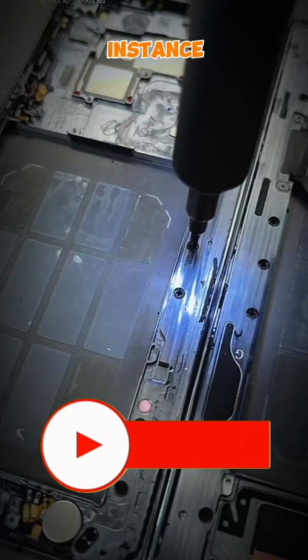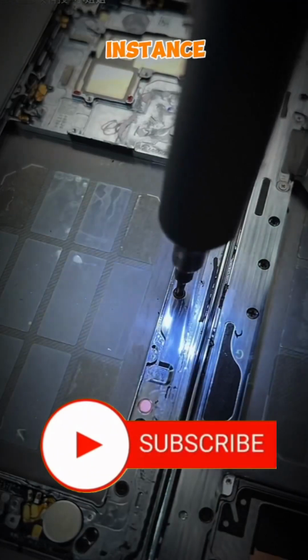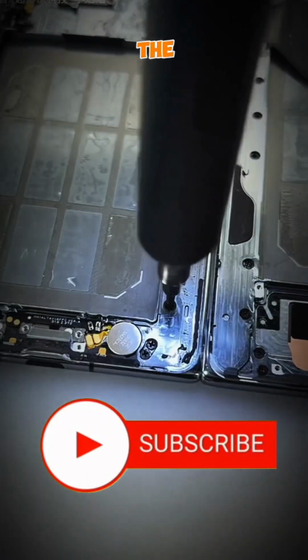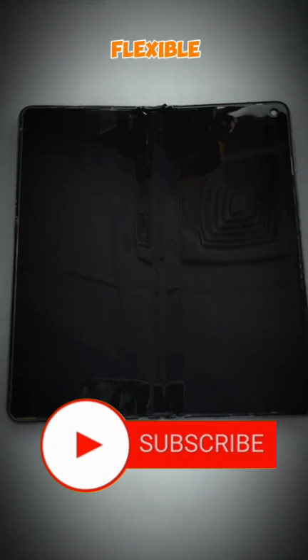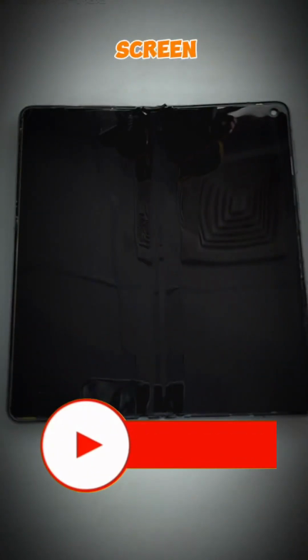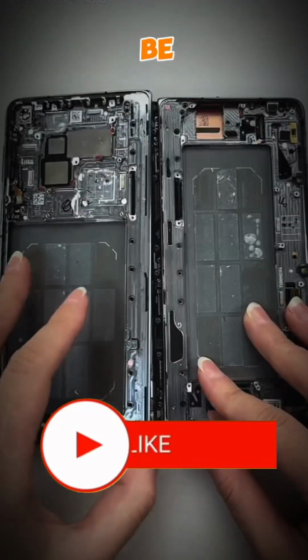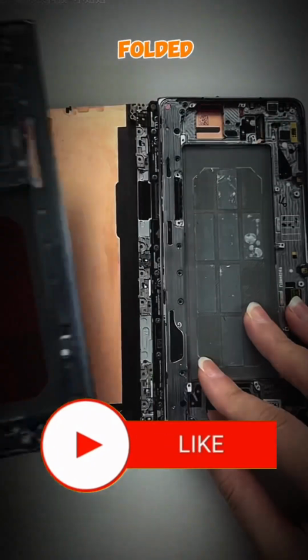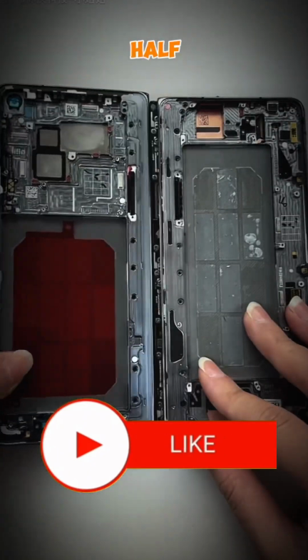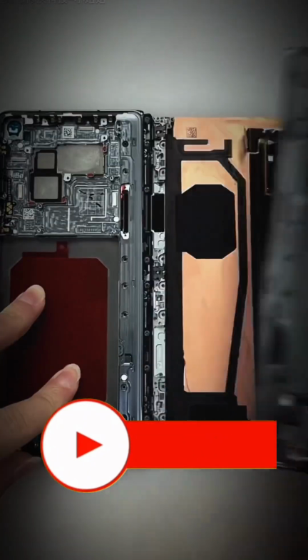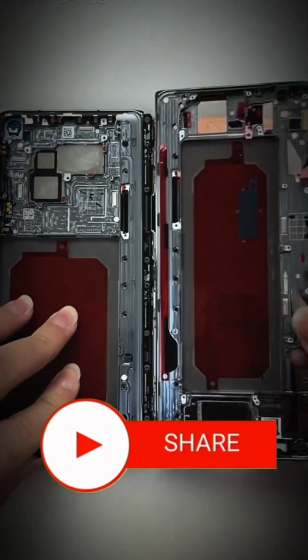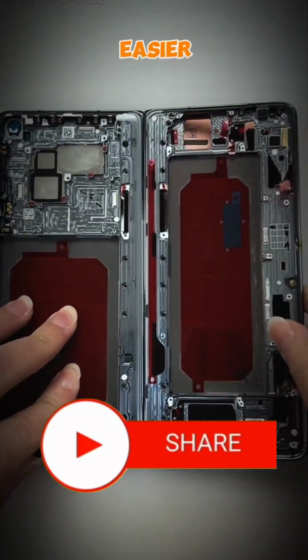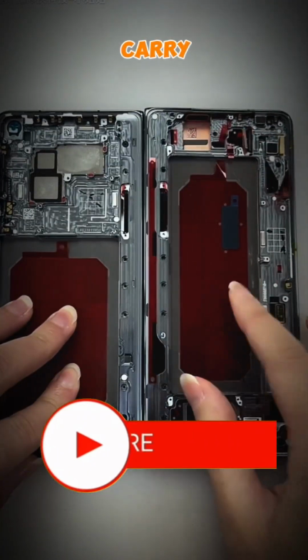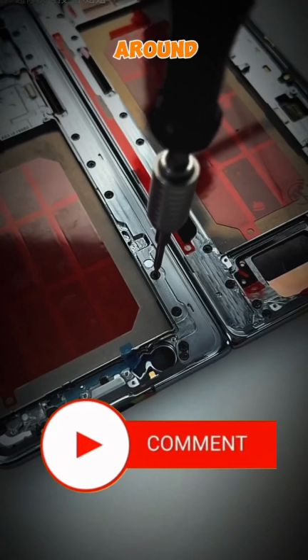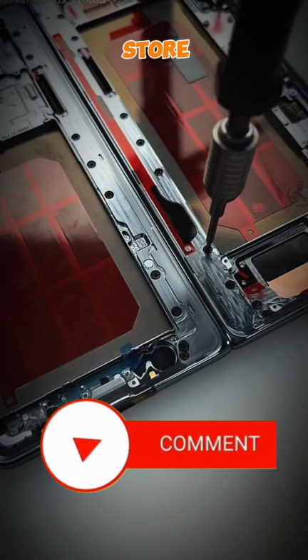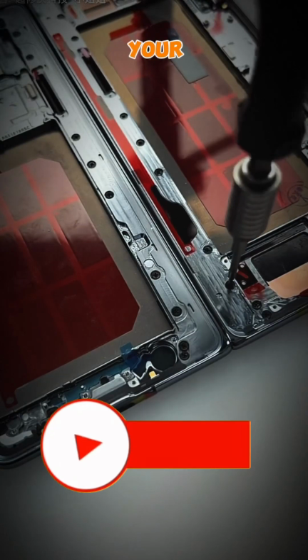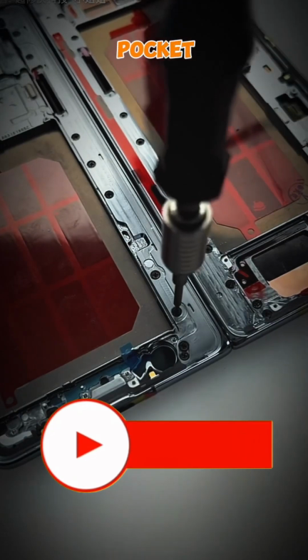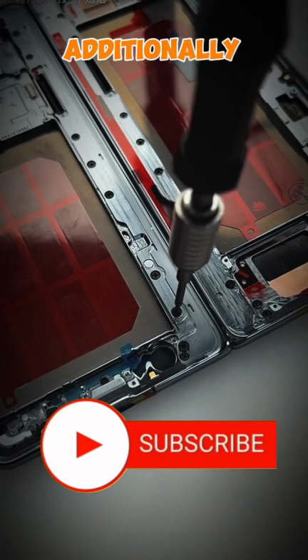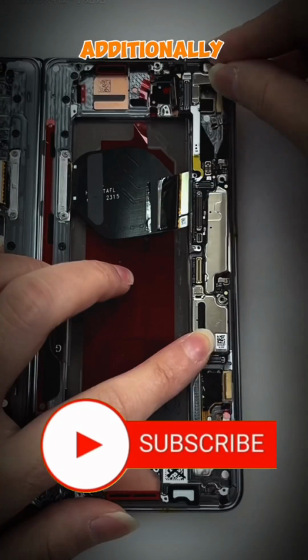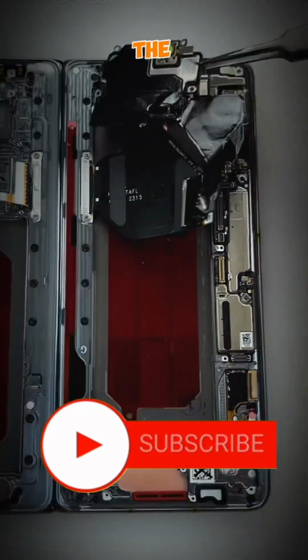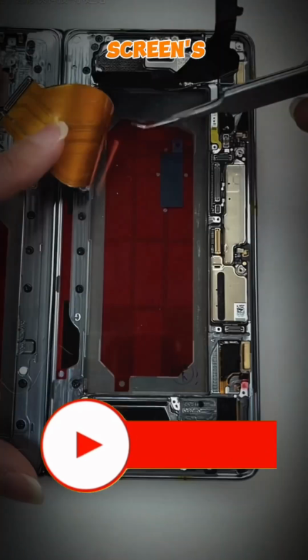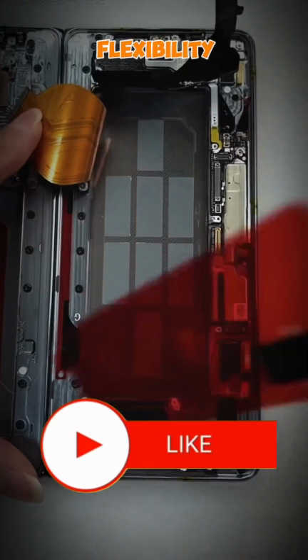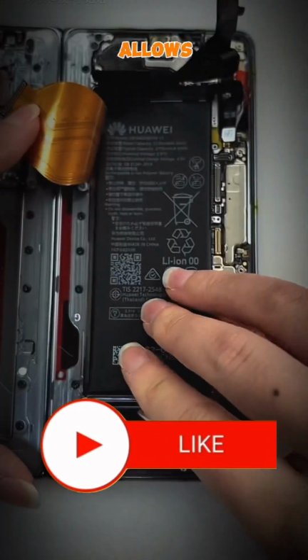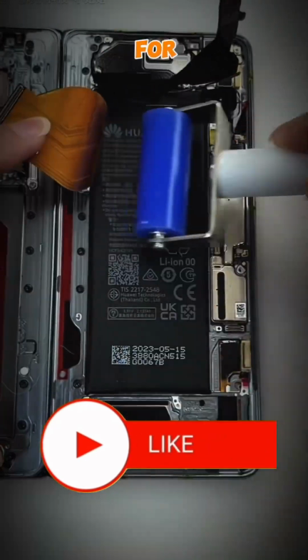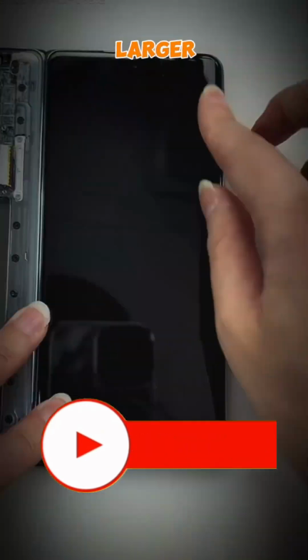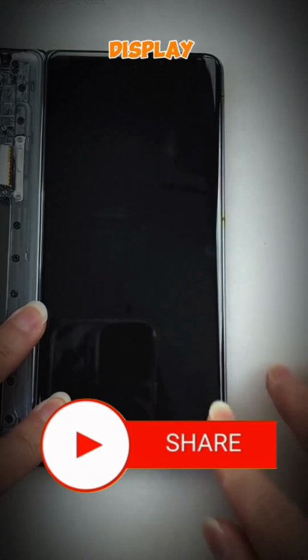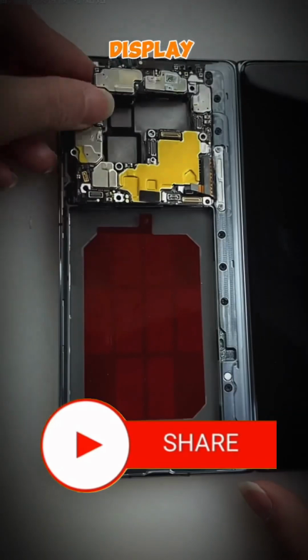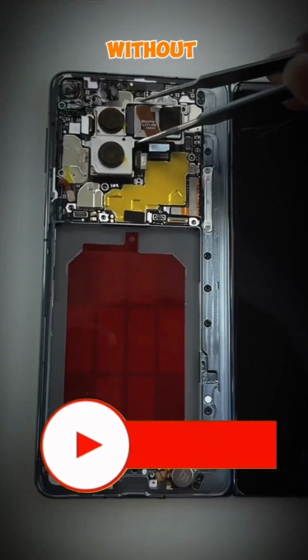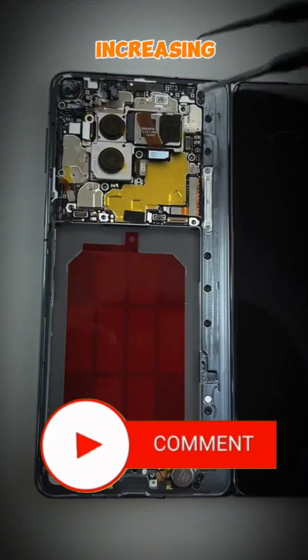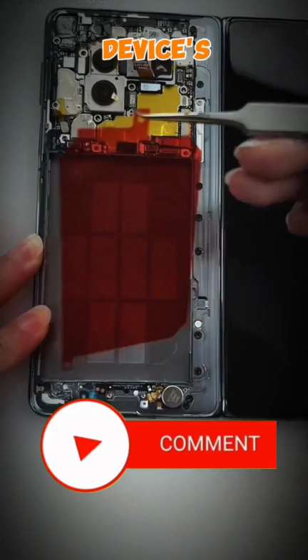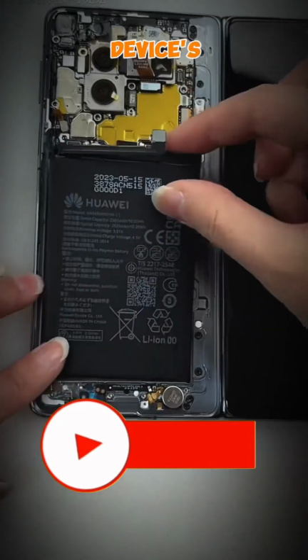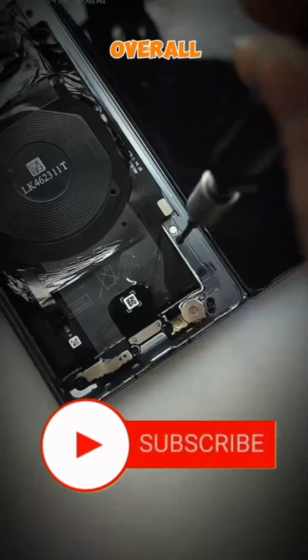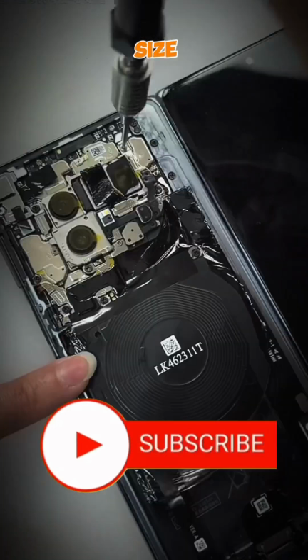For instance, the flexible screen can be folded in half, making it easier to carry around and store in your pocket. Additionally, the screen's flexibility allows for a larger display without increasing the device's overall size.